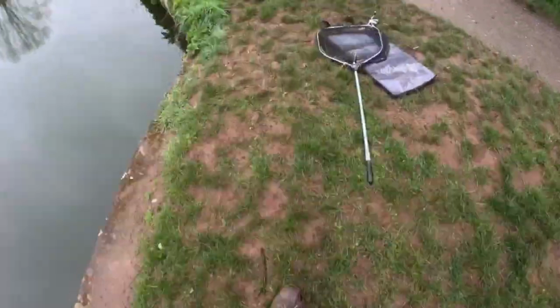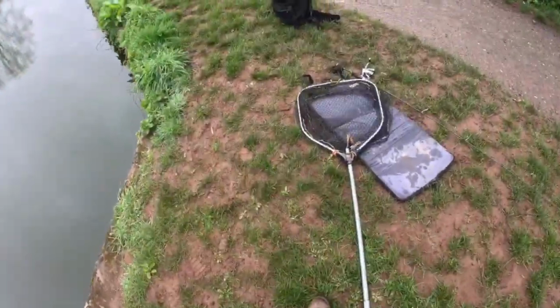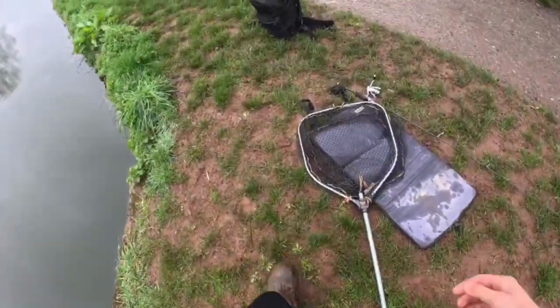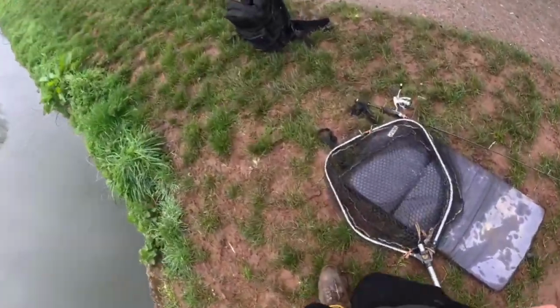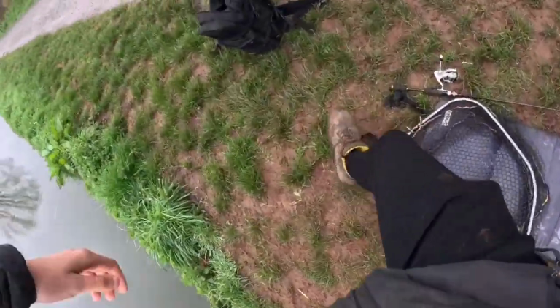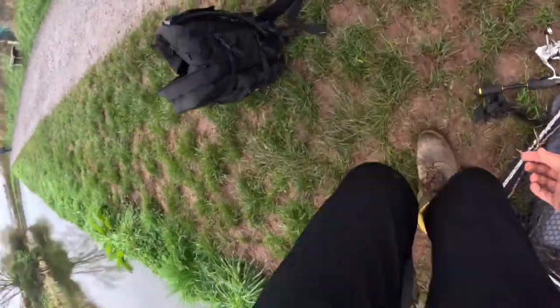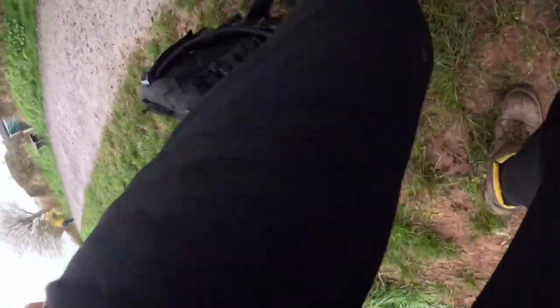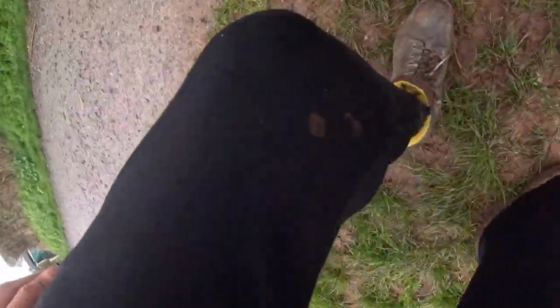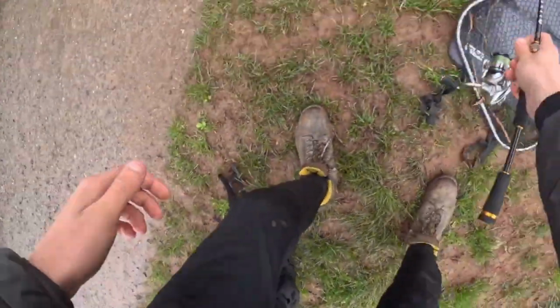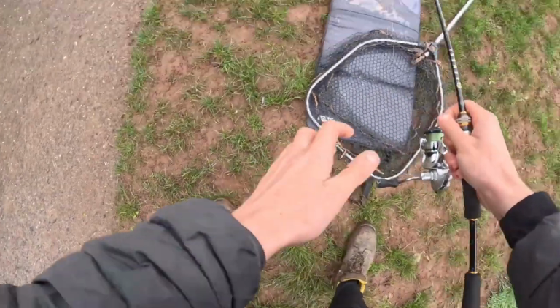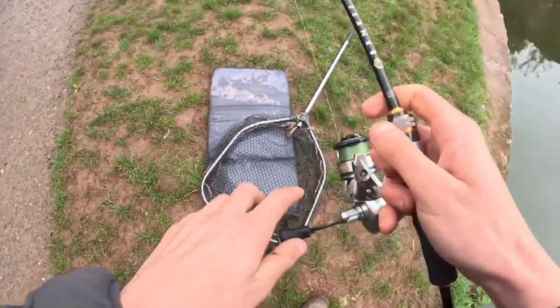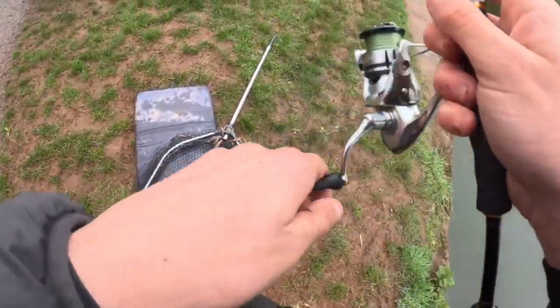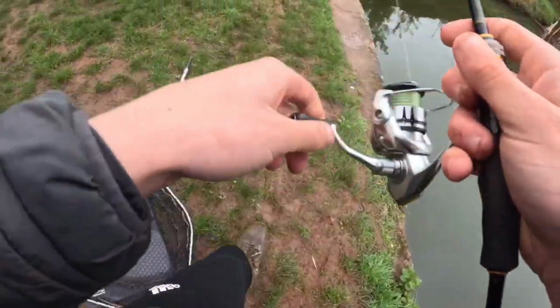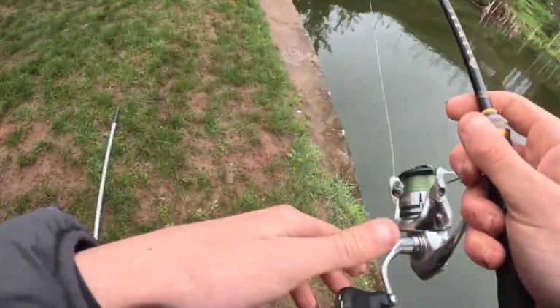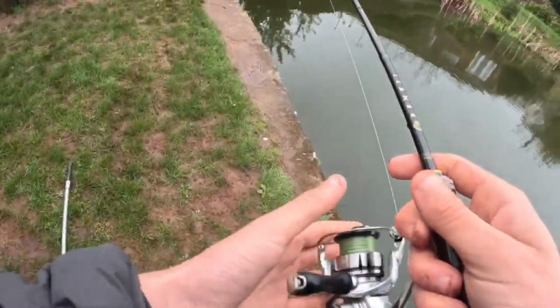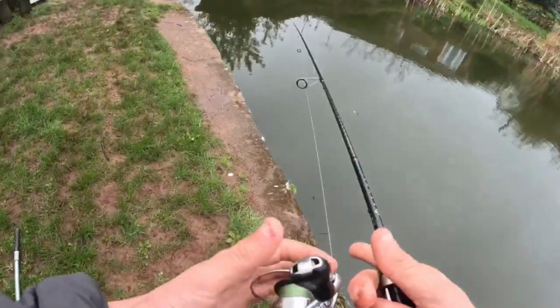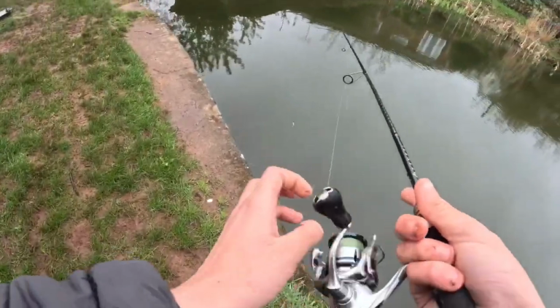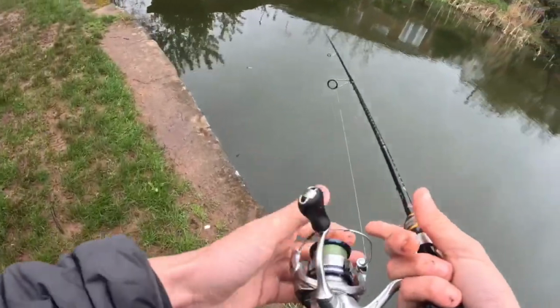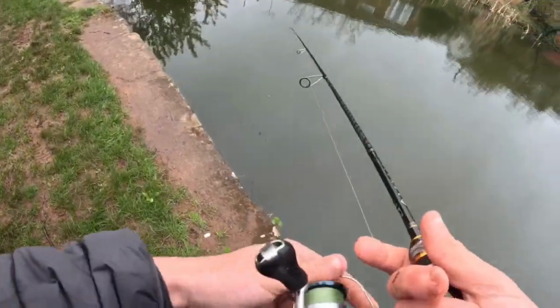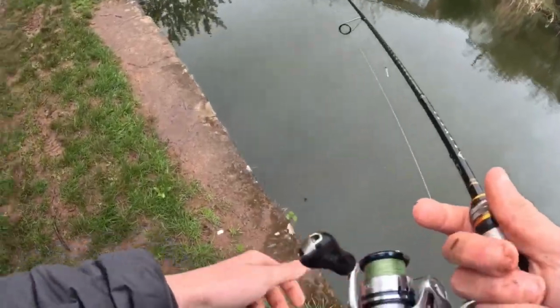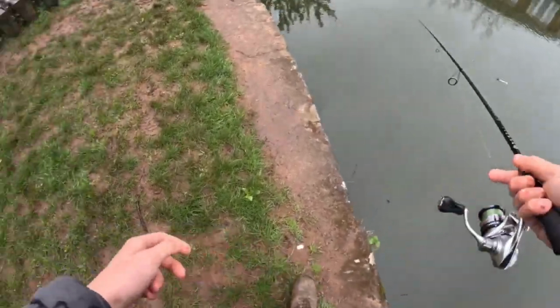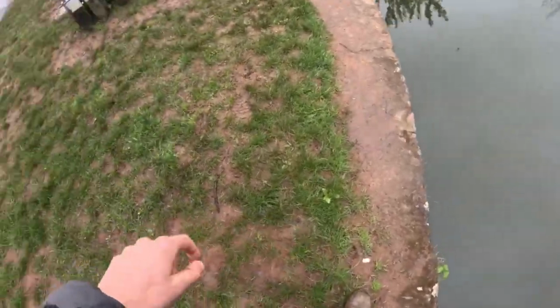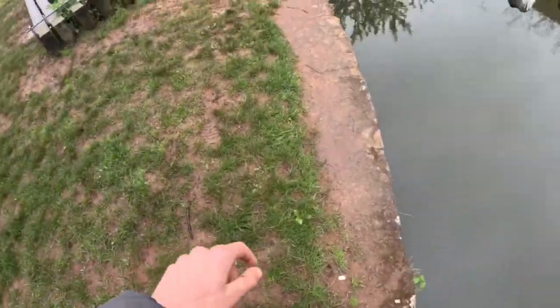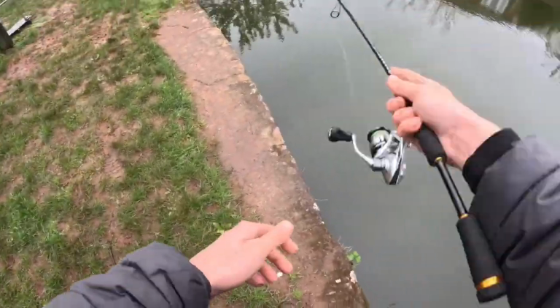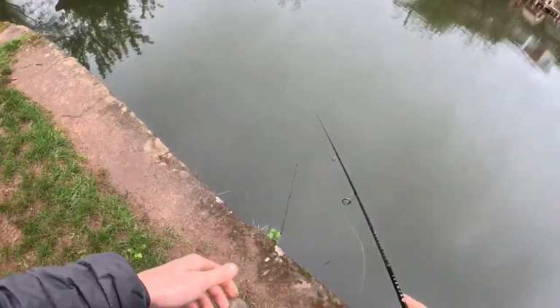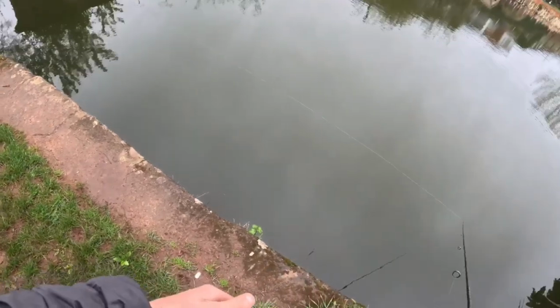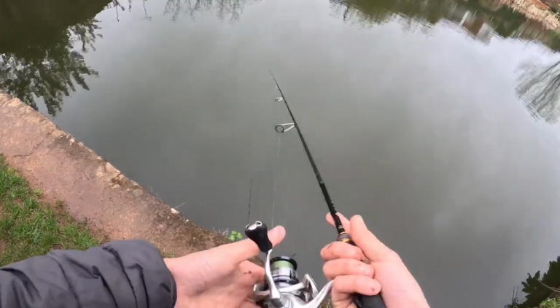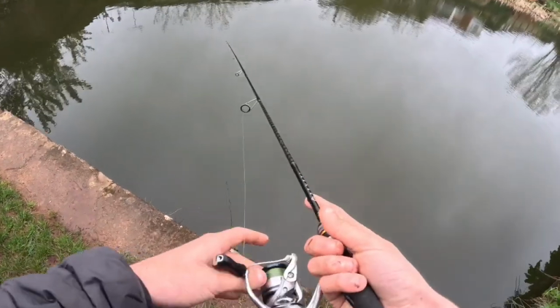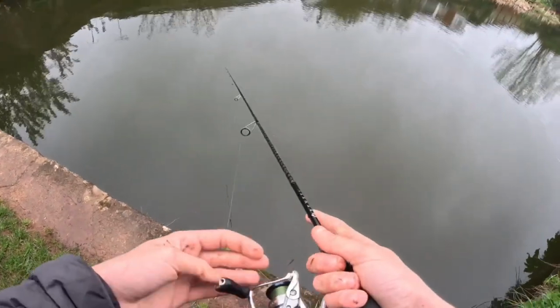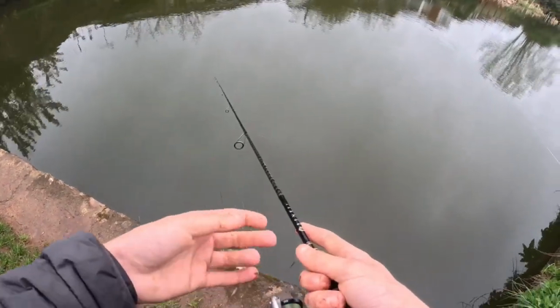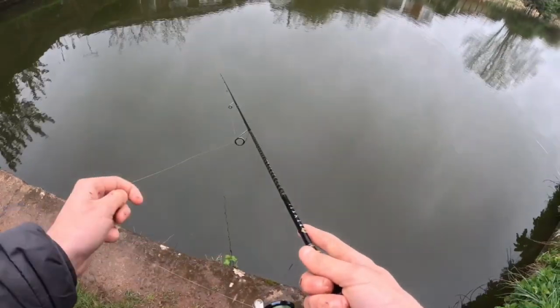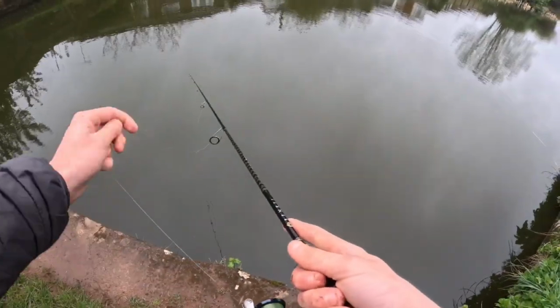All I'm doing is just bumping an easy shiner back along - cast it out and just gently bumping it in. Nothing too complicated about that at all.